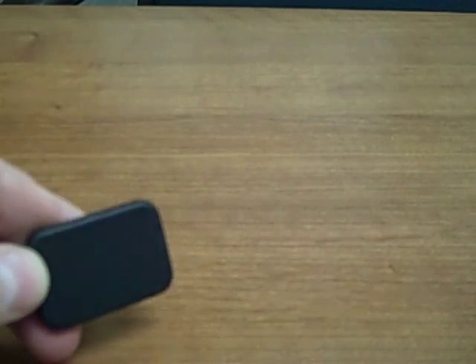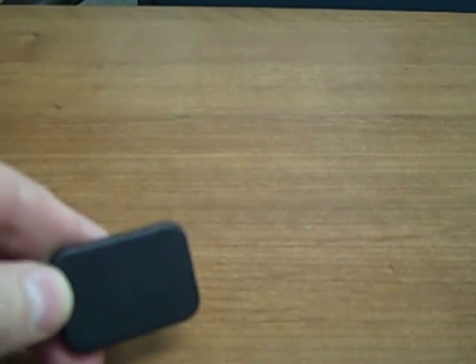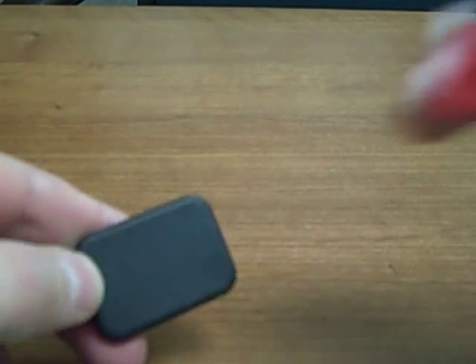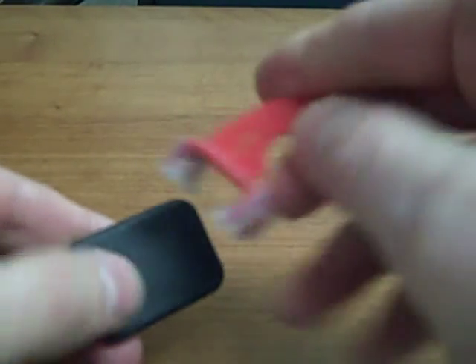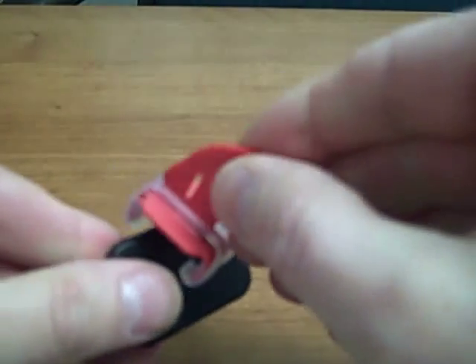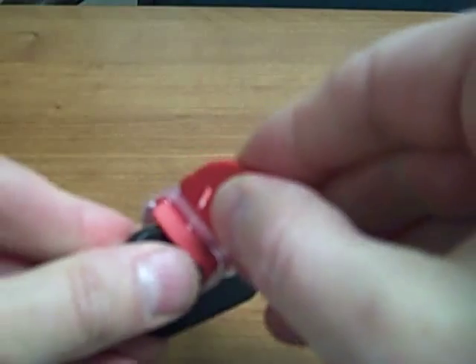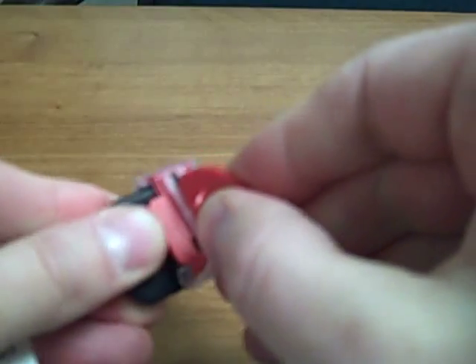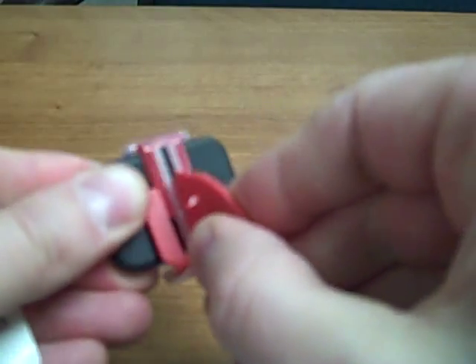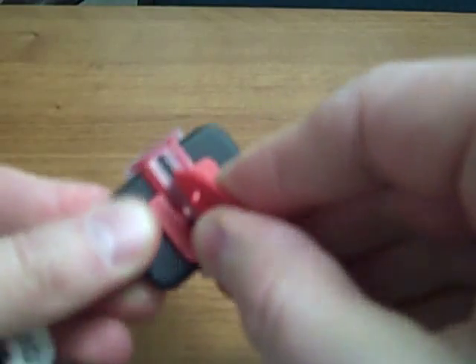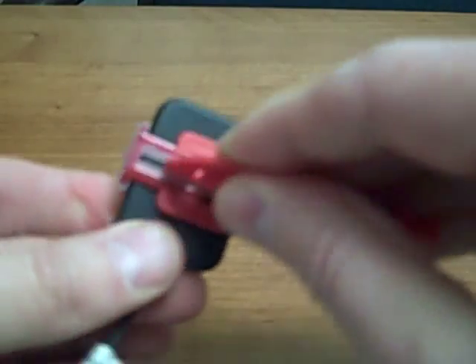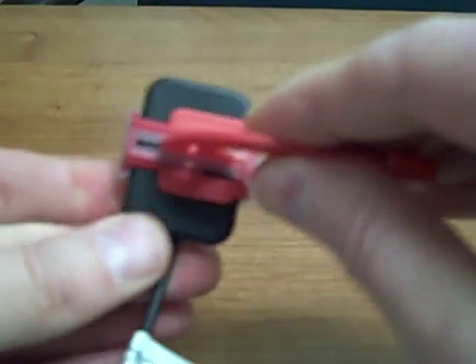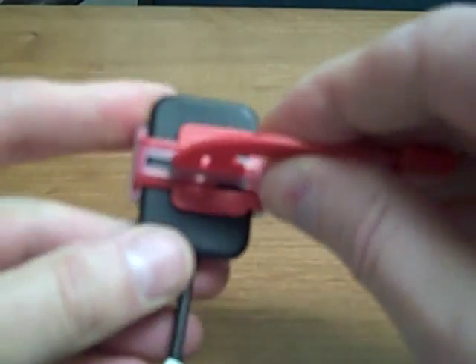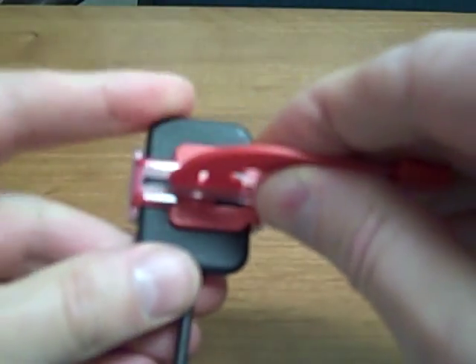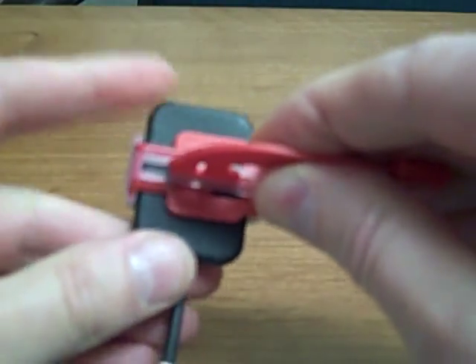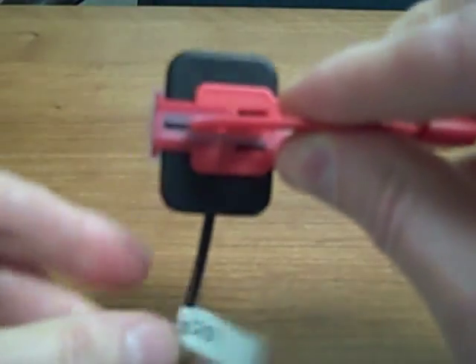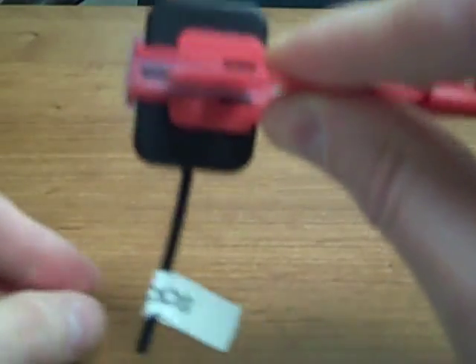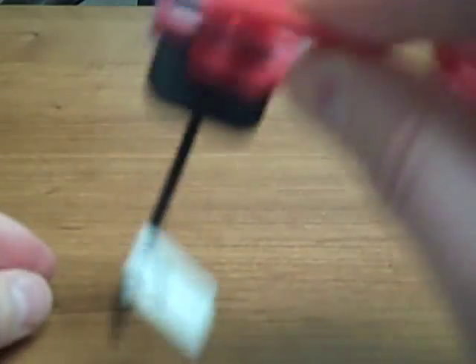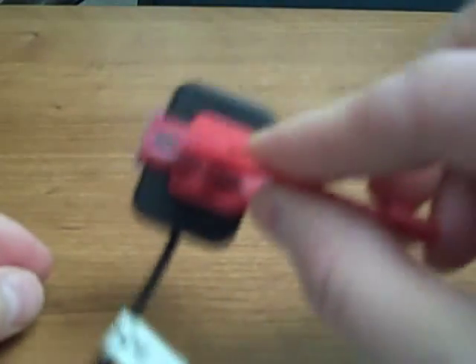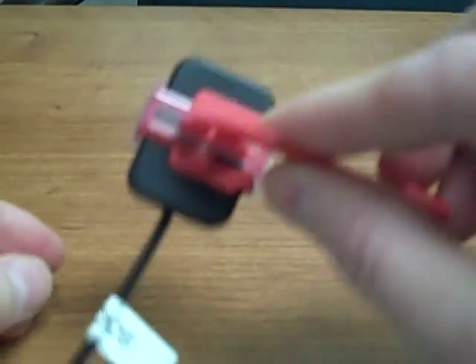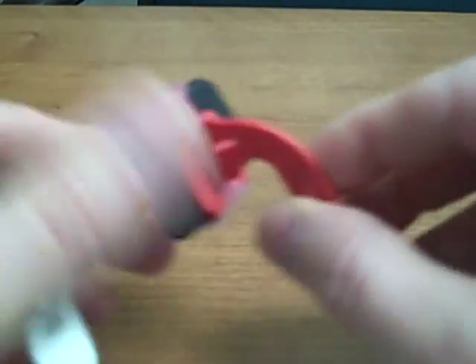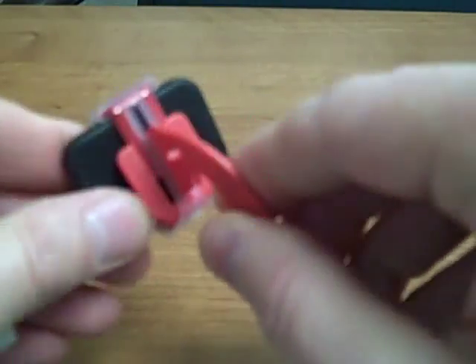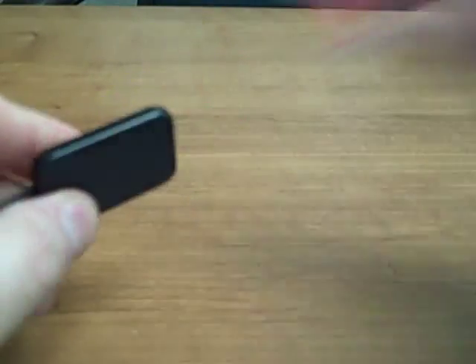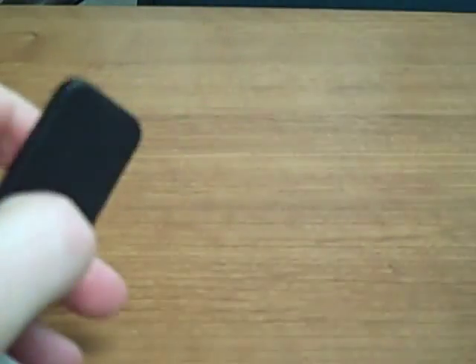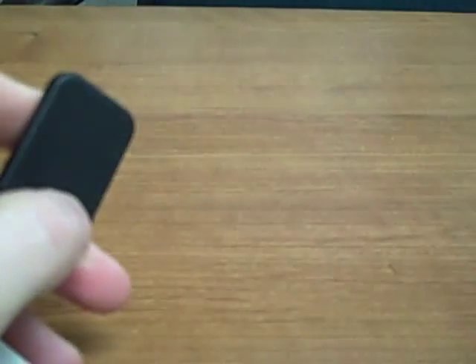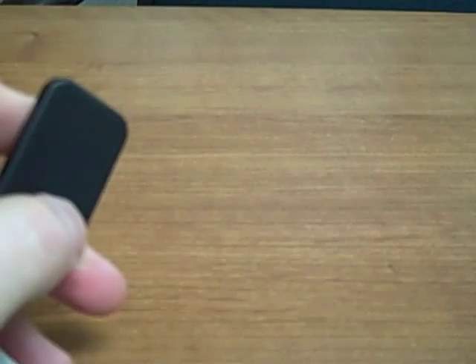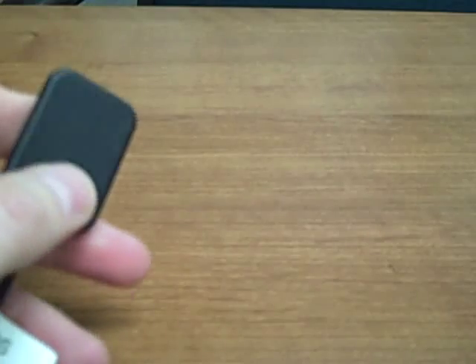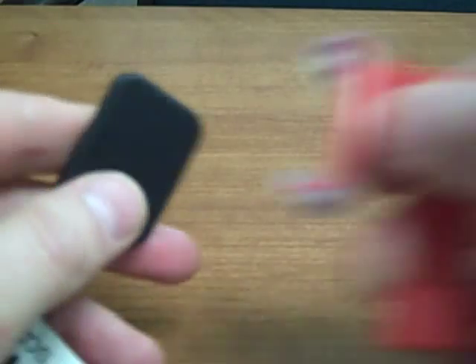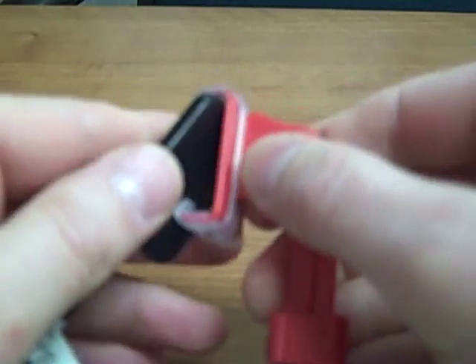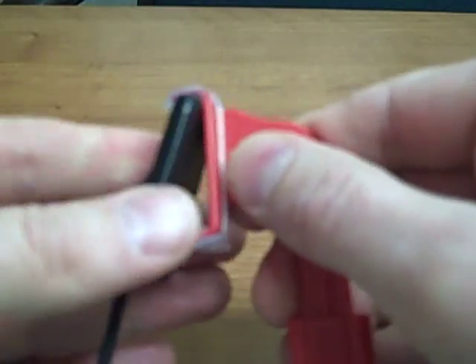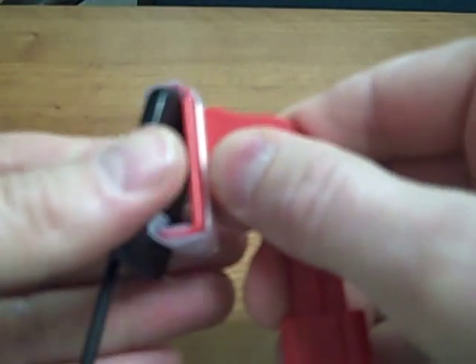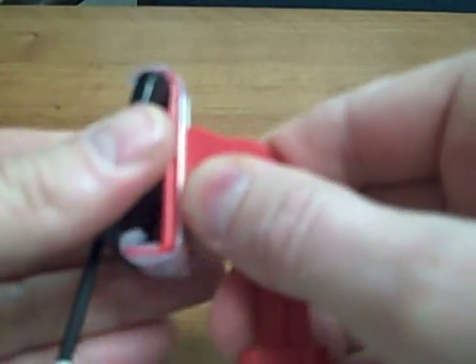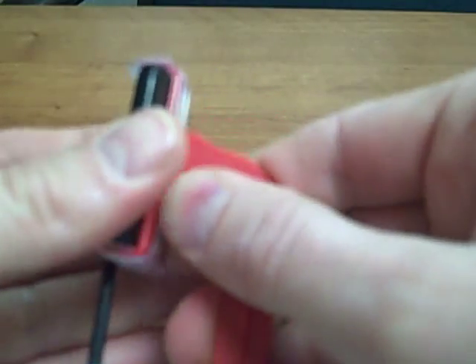There's a bite block for each indication. Here you can see this is the vertical bite wing bite block, and this would be a horizontal bite wing.